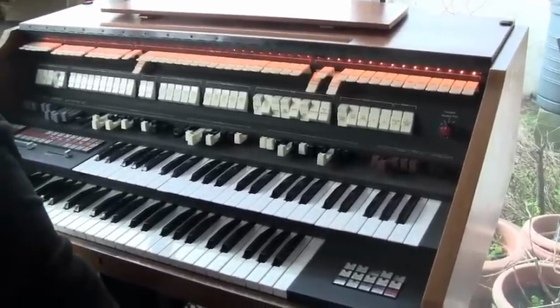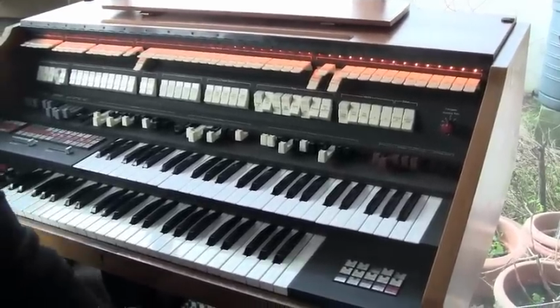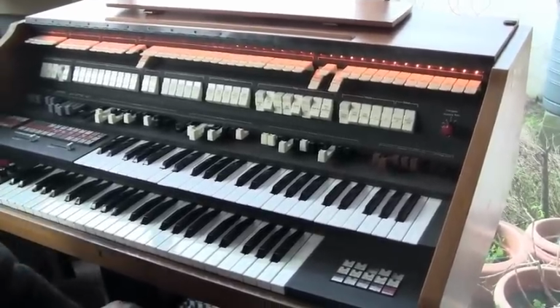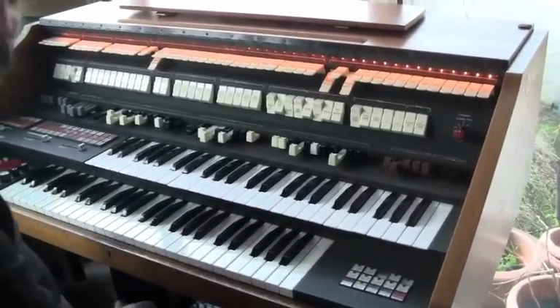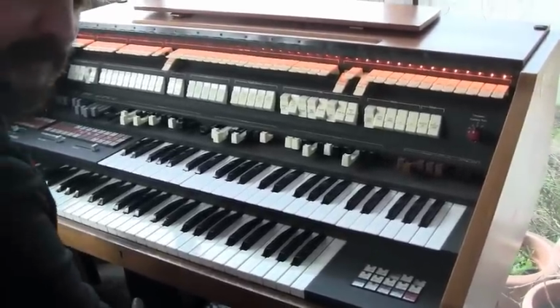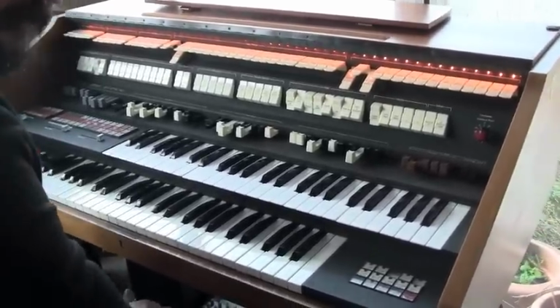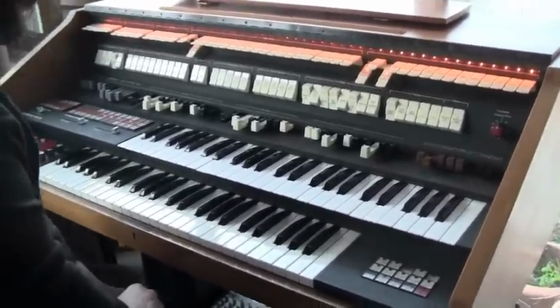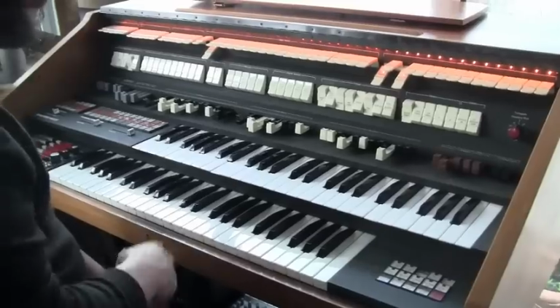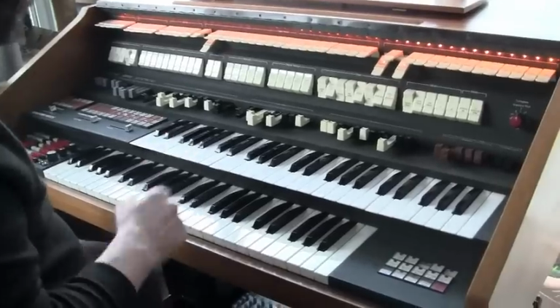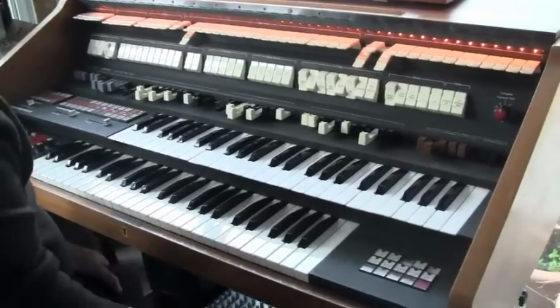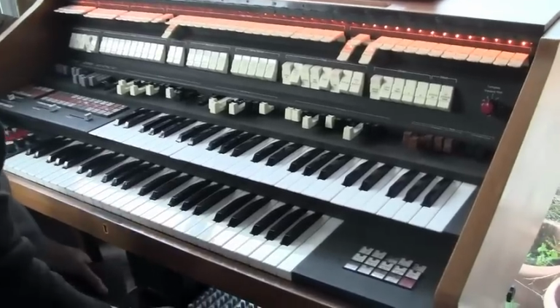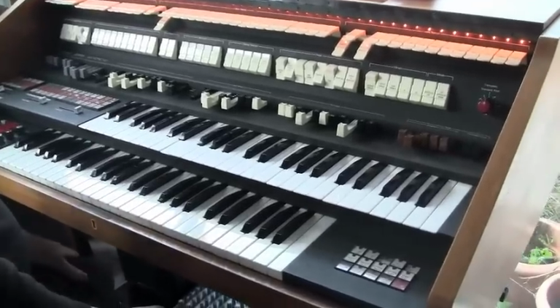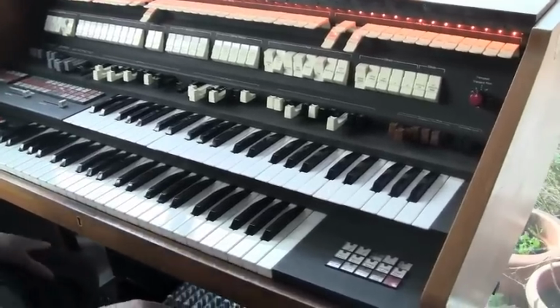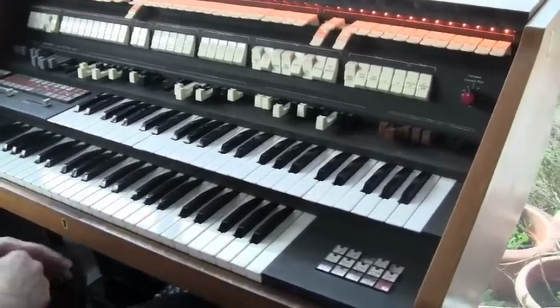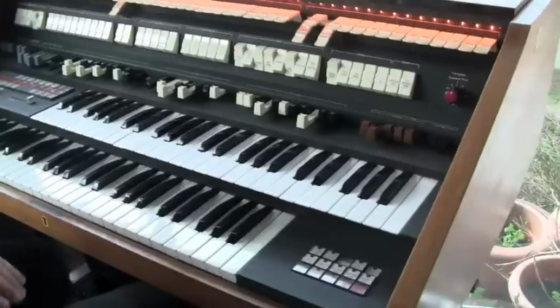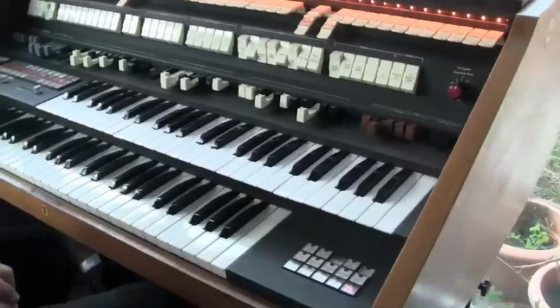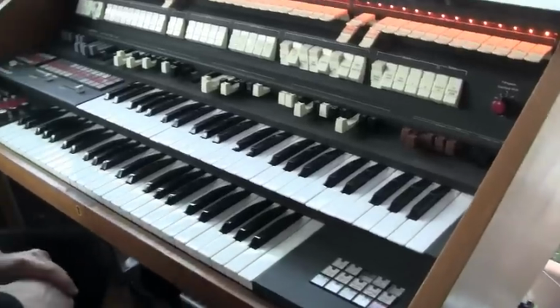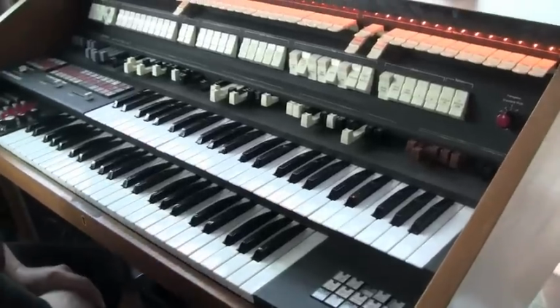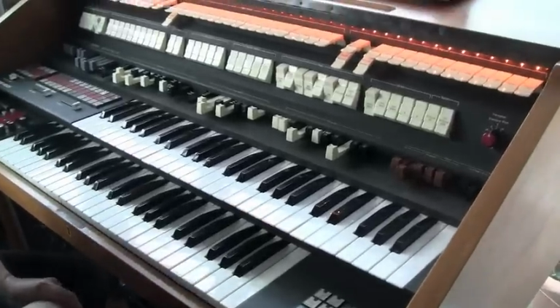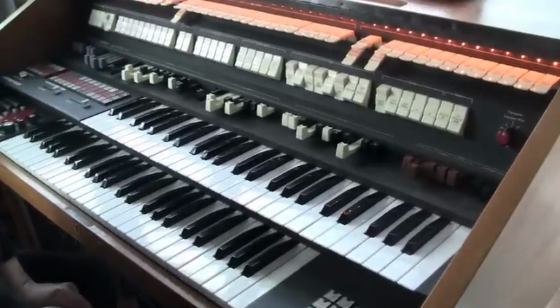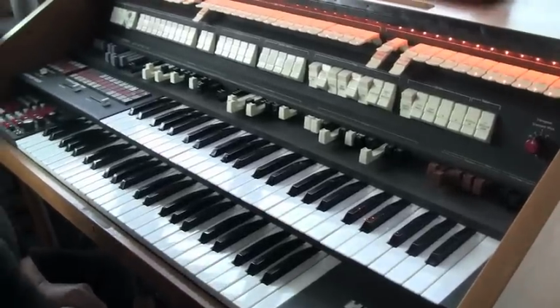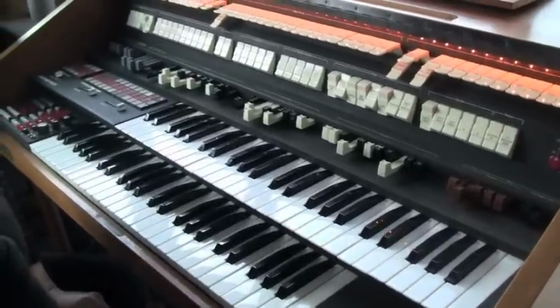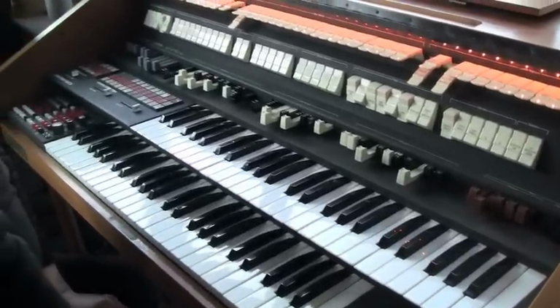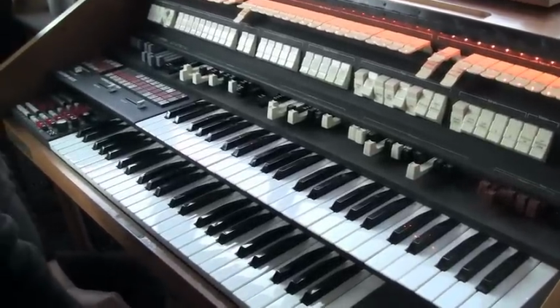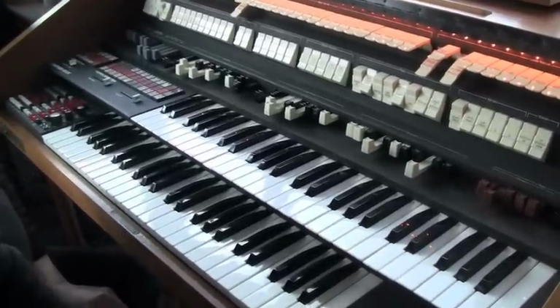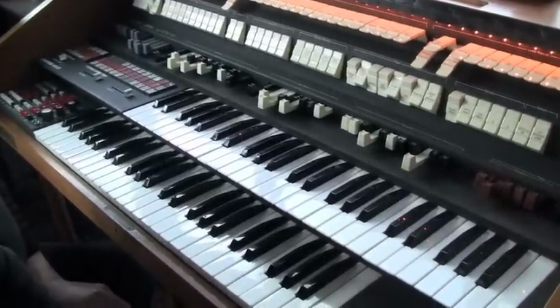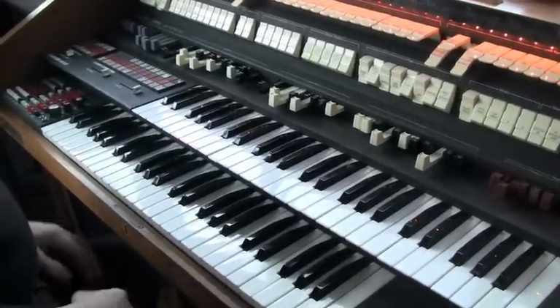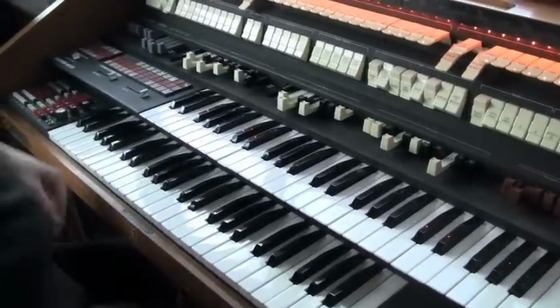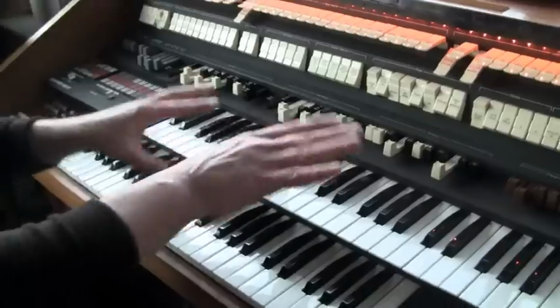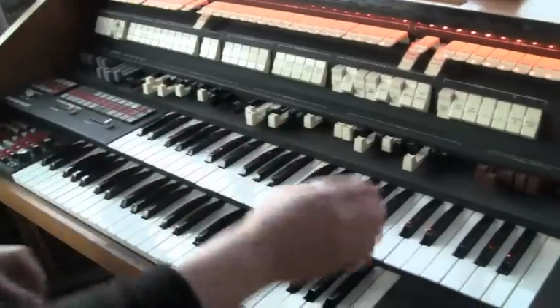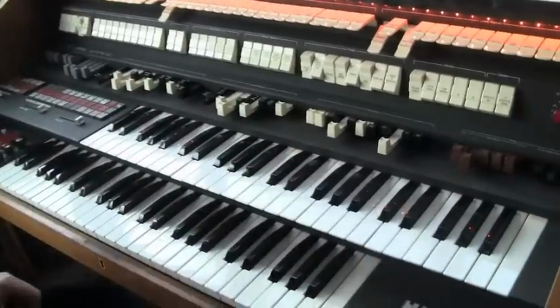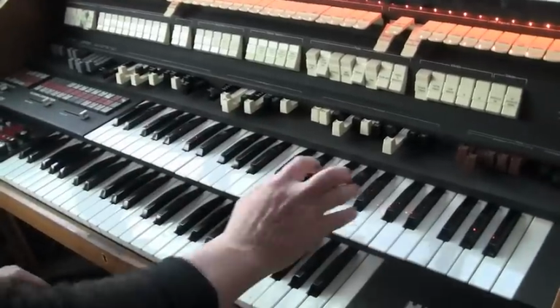Mark Fuller being the engineer, I'm just the player. Now, one of the last faults we've got to fix is an intermittent one. Everything's fine with the organ sounds.